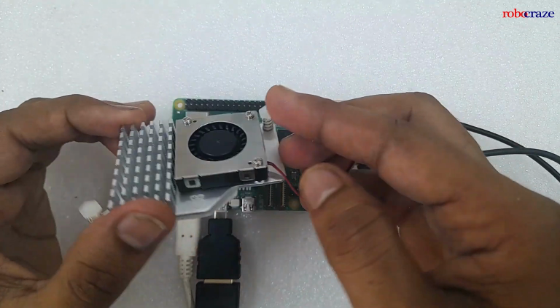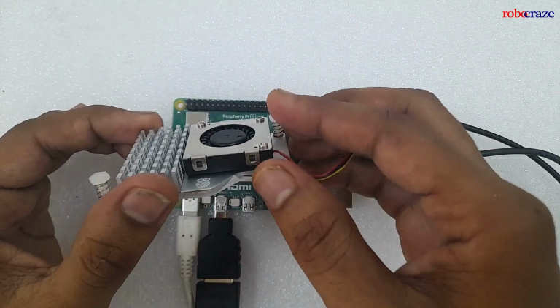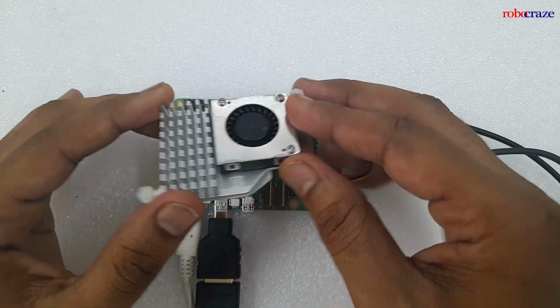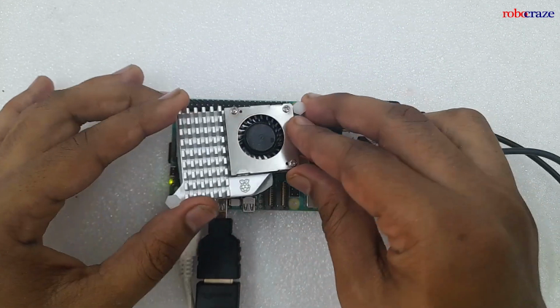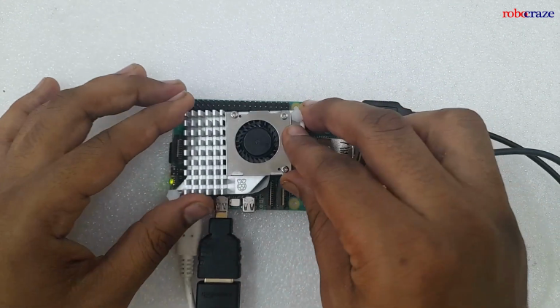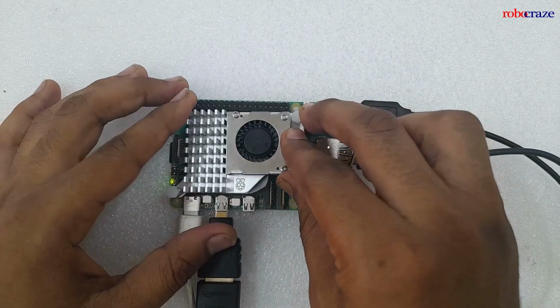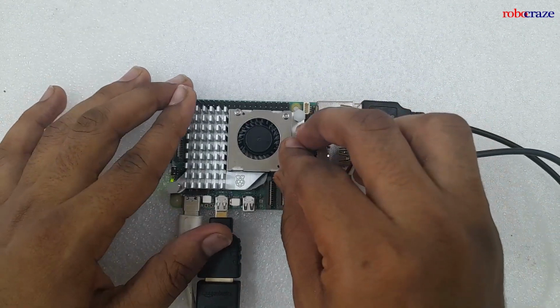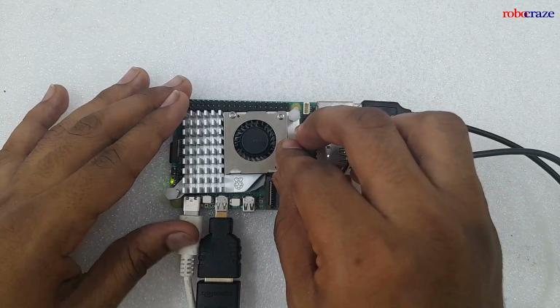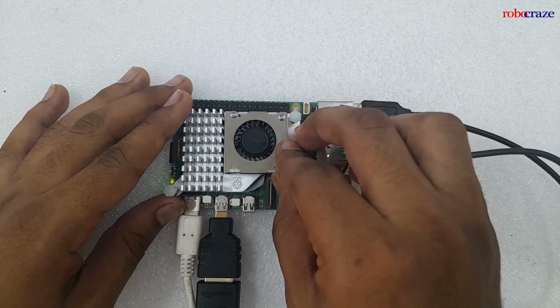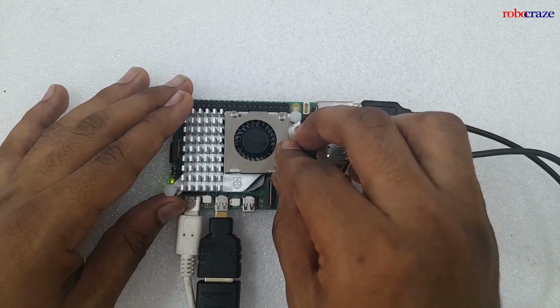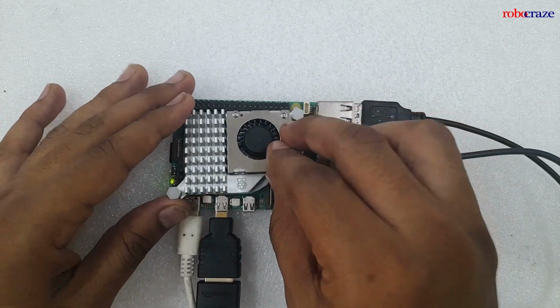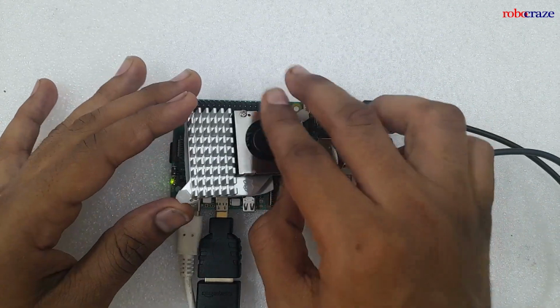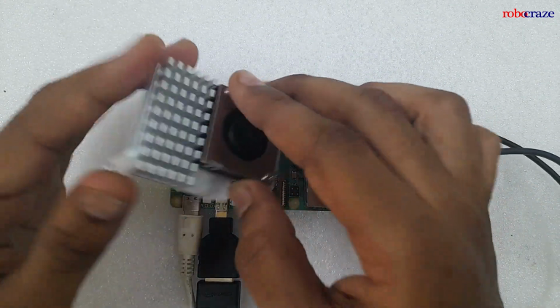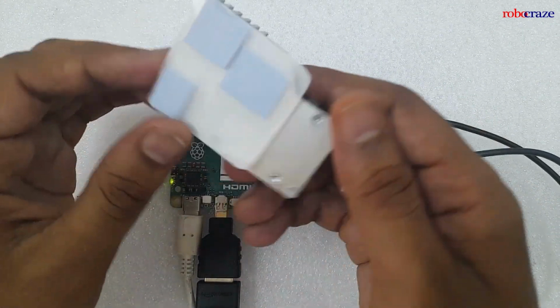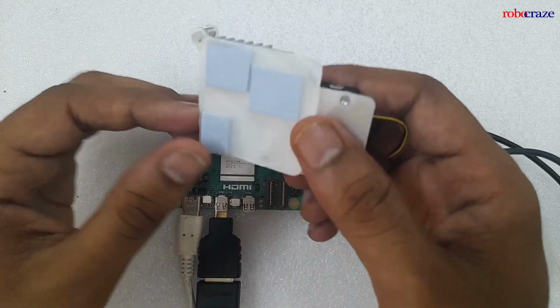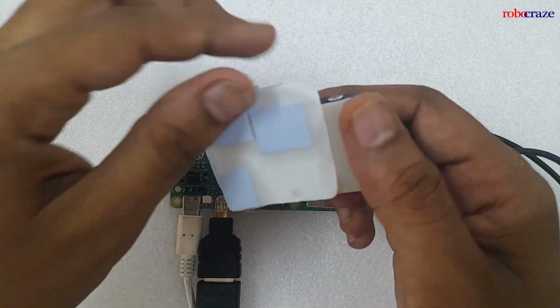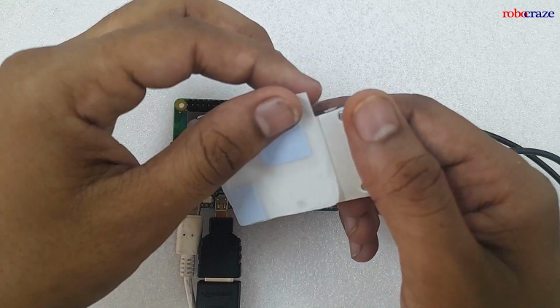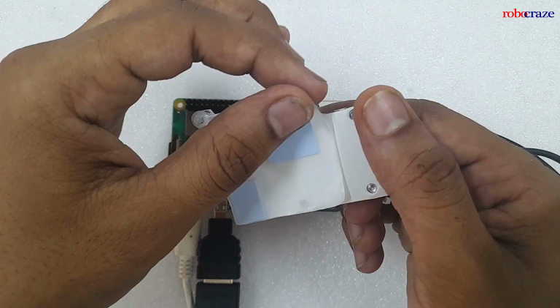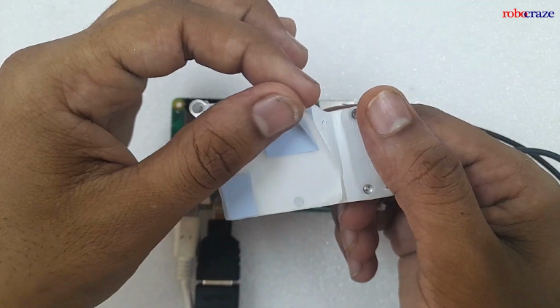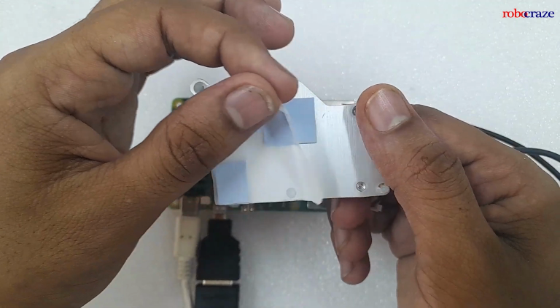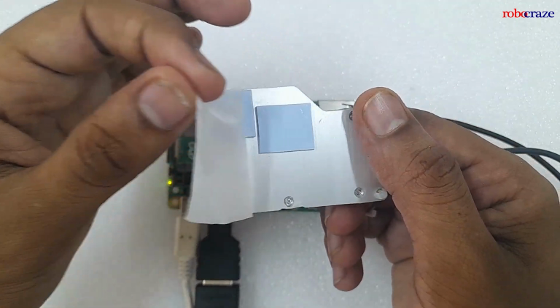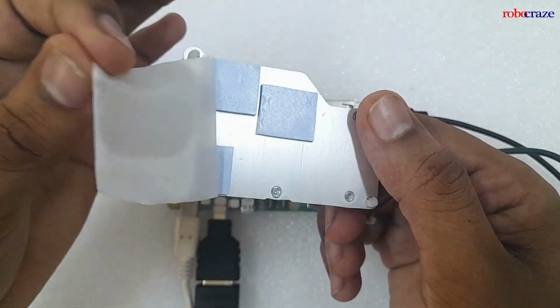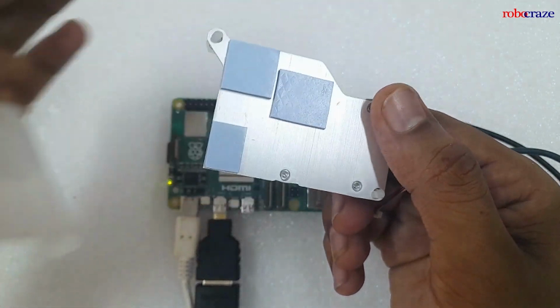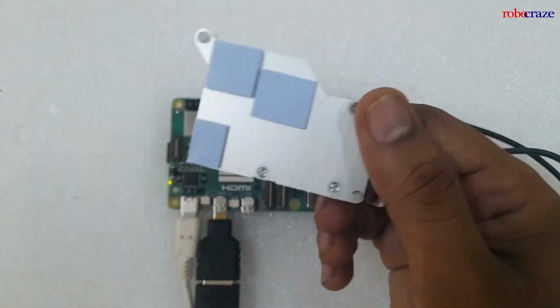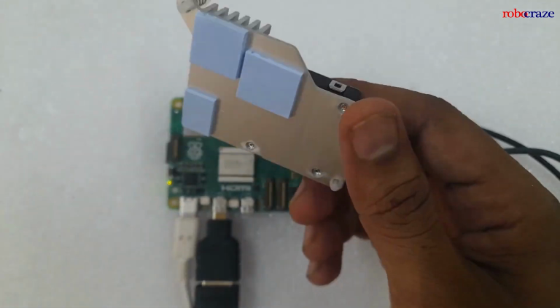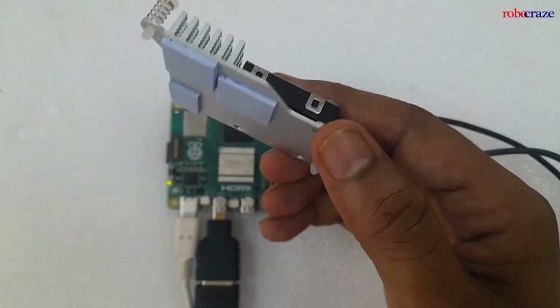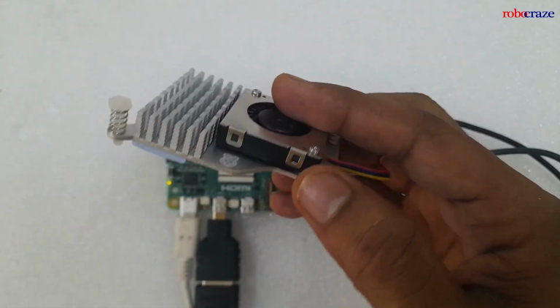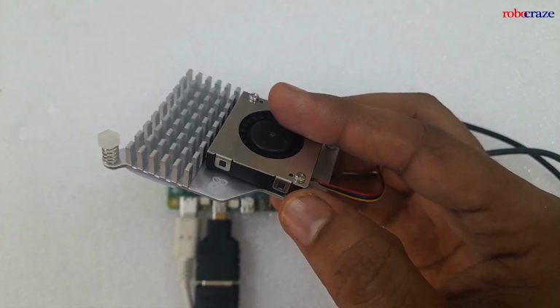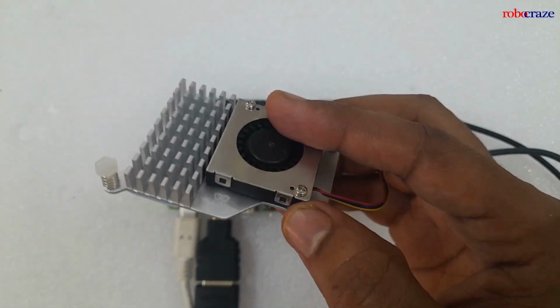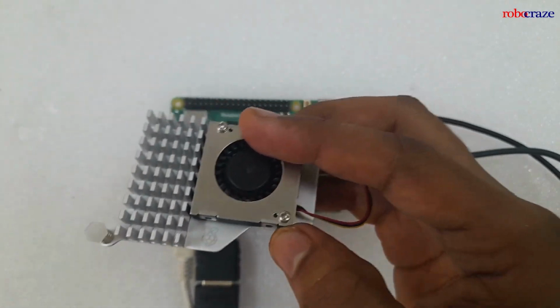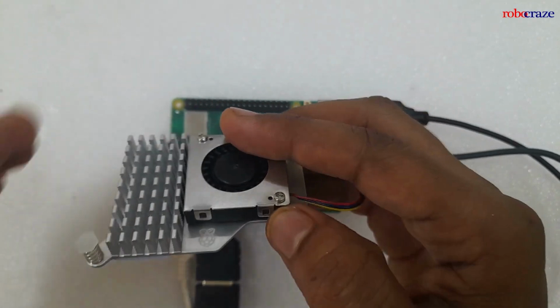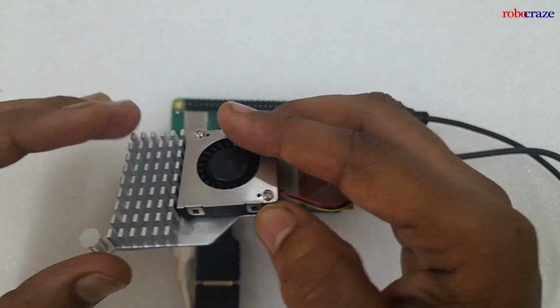As you can see, this will be the layout of your Active Cooler on the Raspberry Pi 5. The fan will be on the right side. Peel off the bottom layer so that you can mount it on the Raspberry Pi 5.